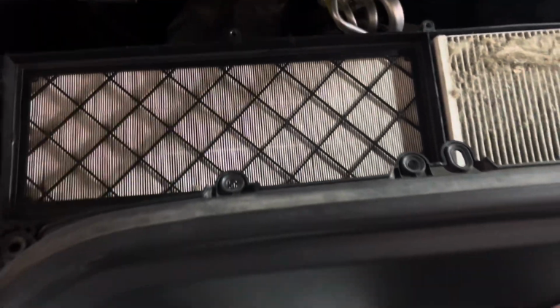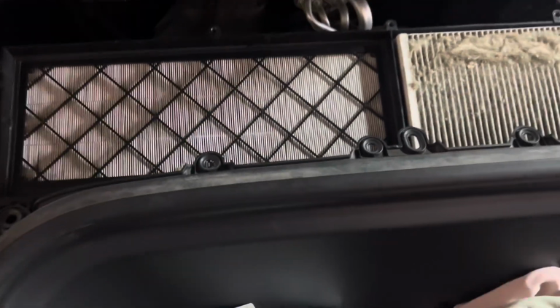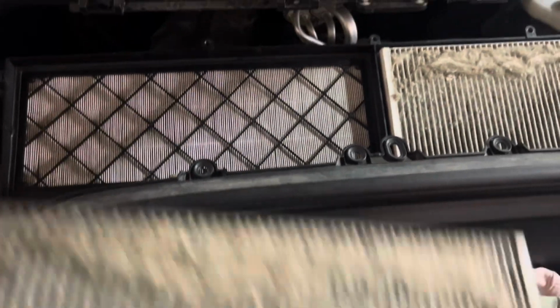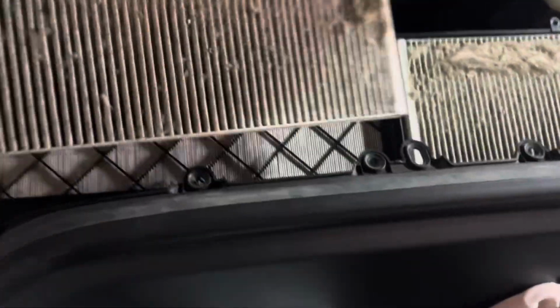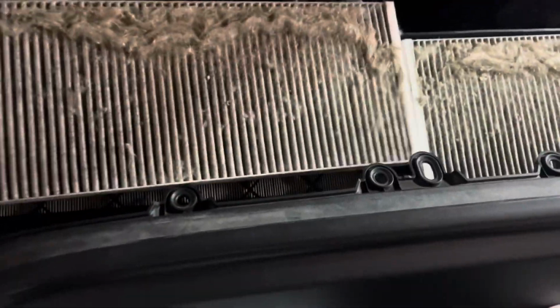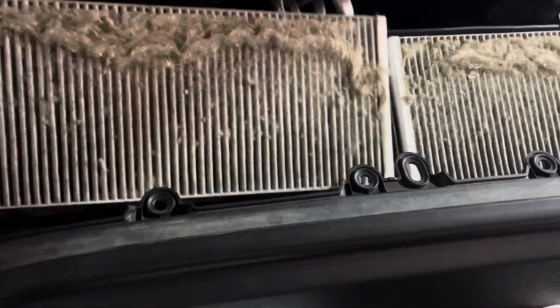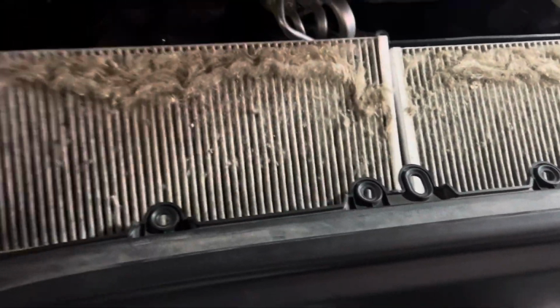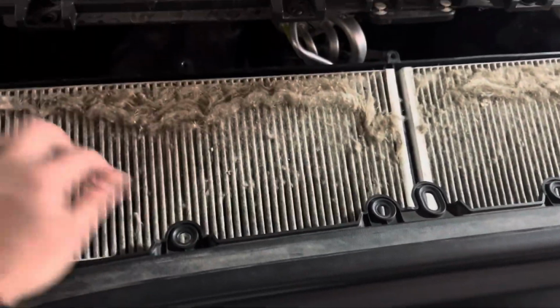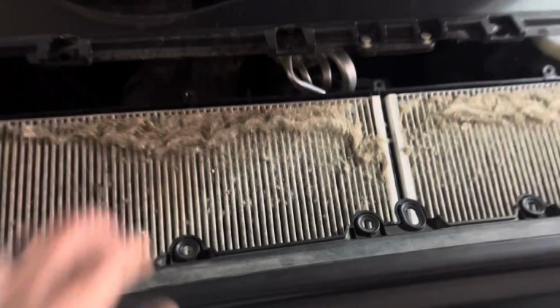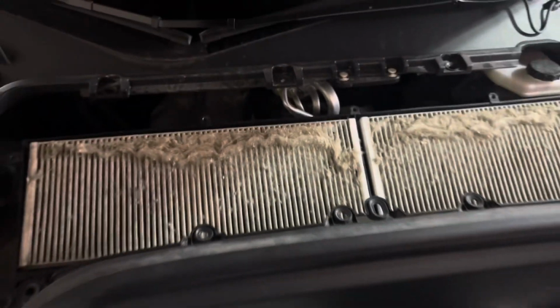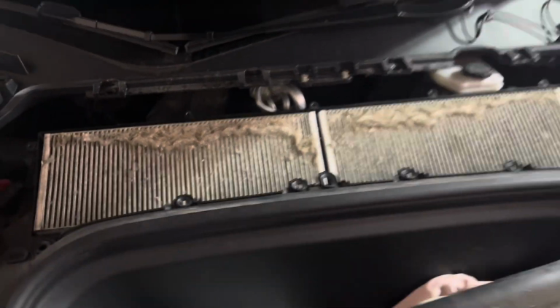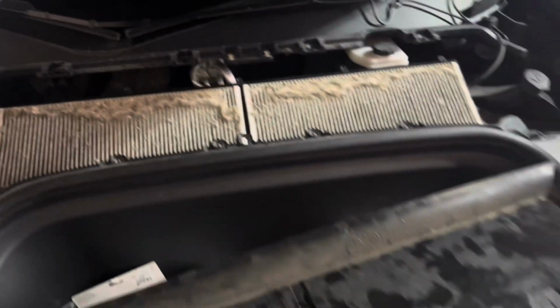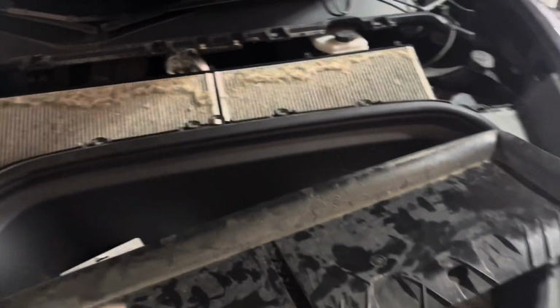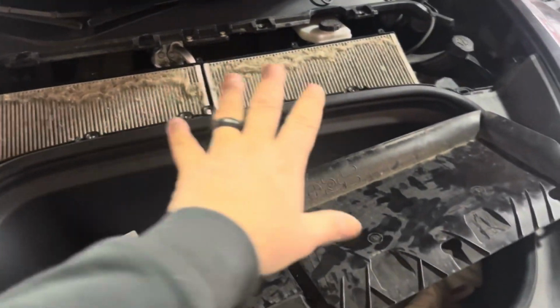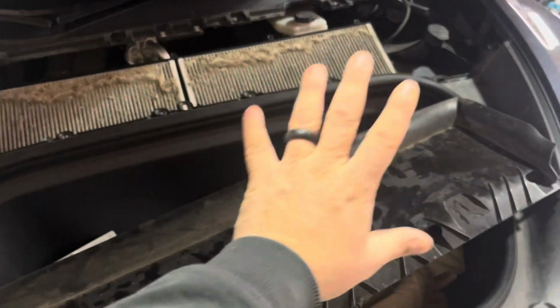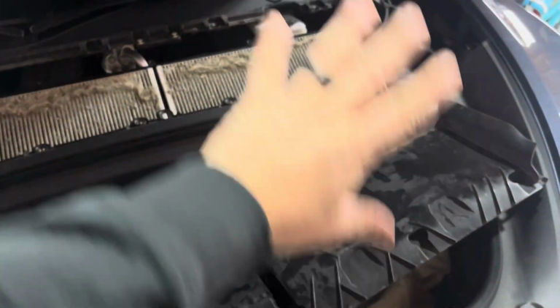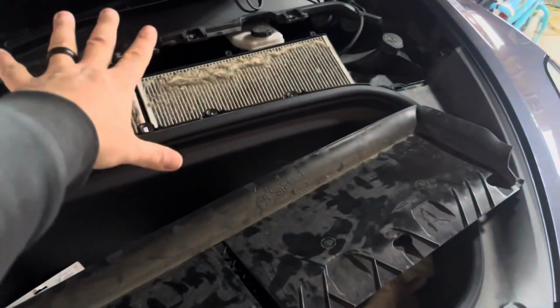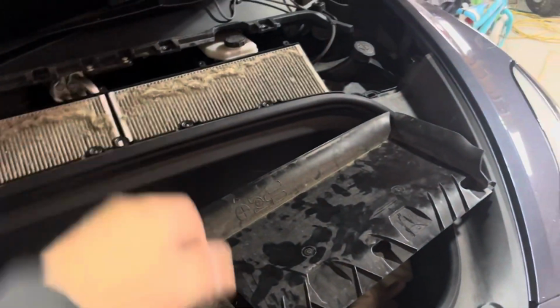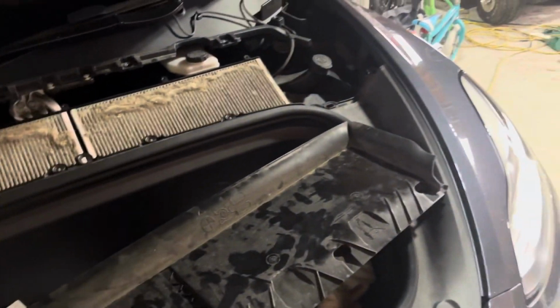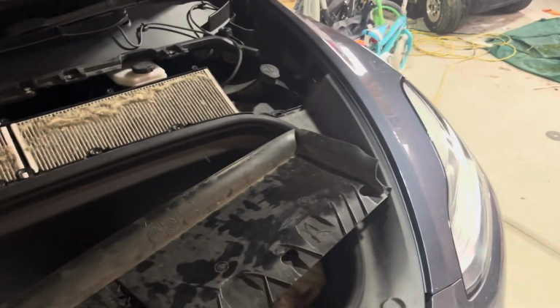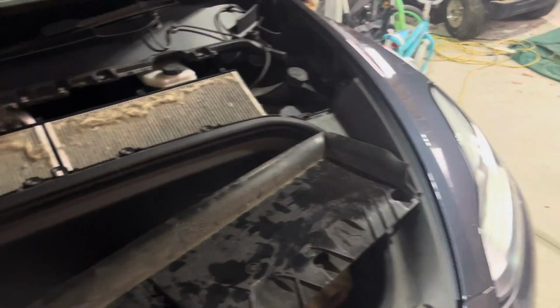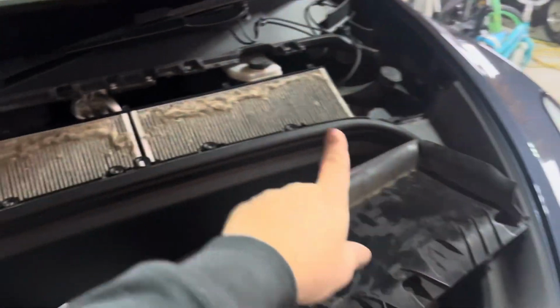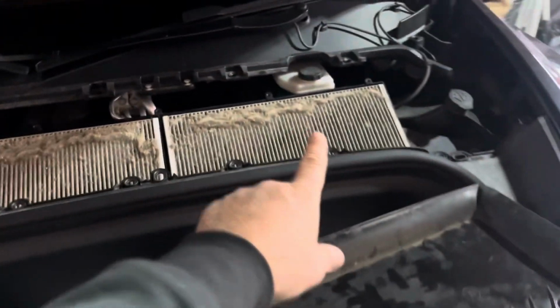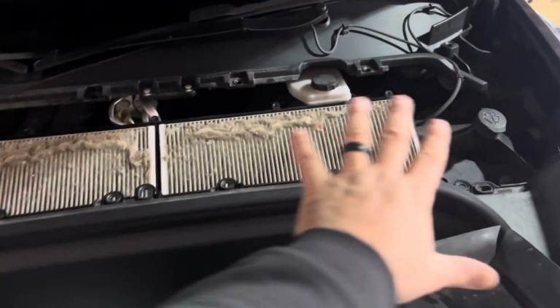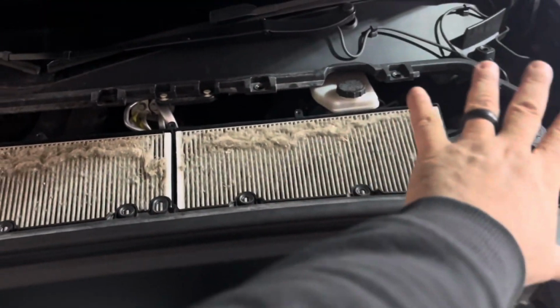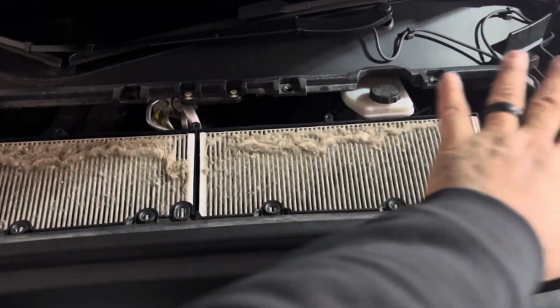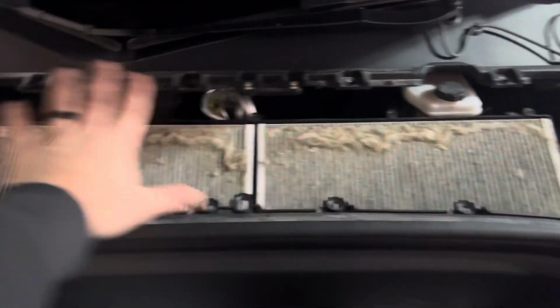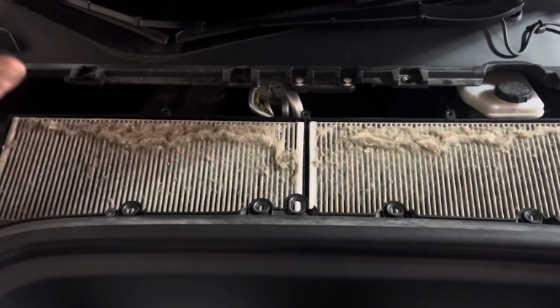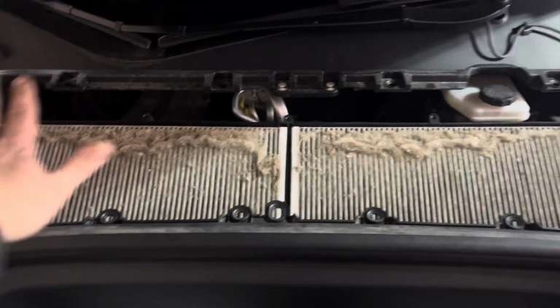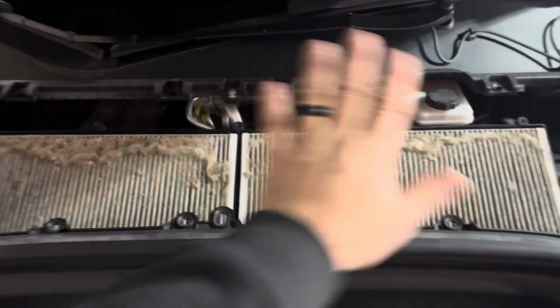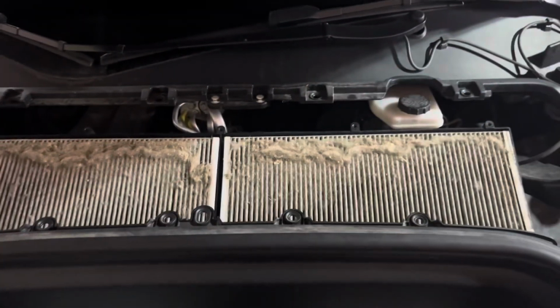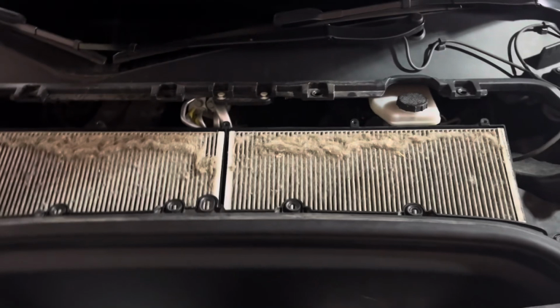Same thing with your new one — put it in place, then reverse order to install the cover with the 10 screws, and then the cover here that just snaps back in place.